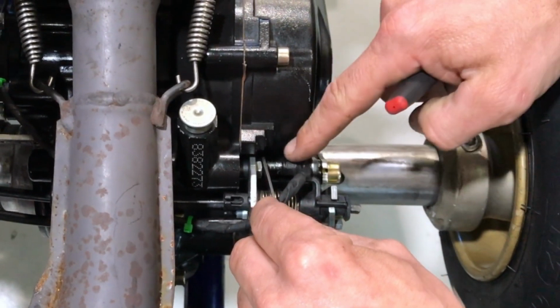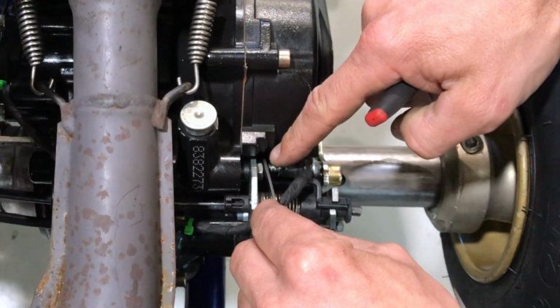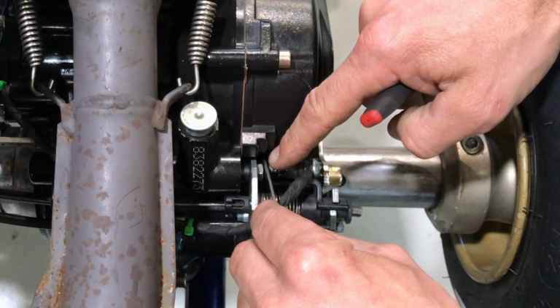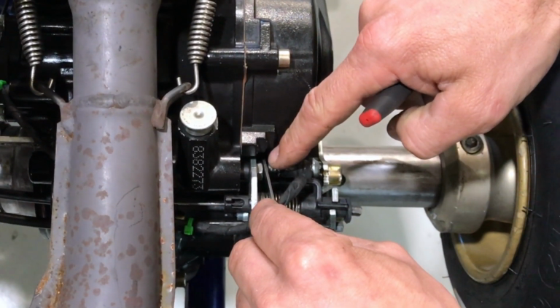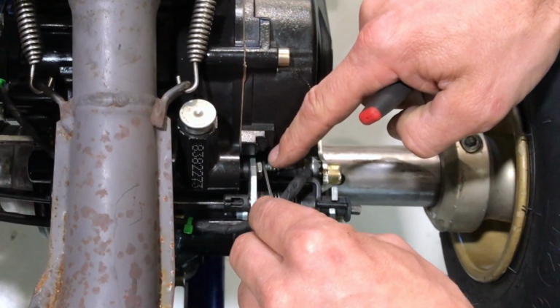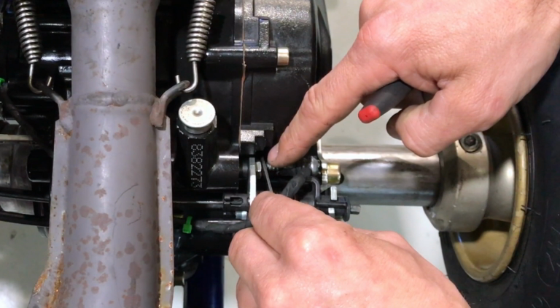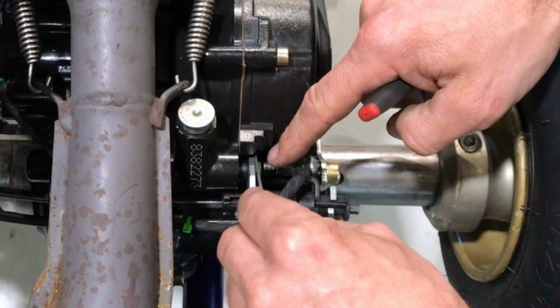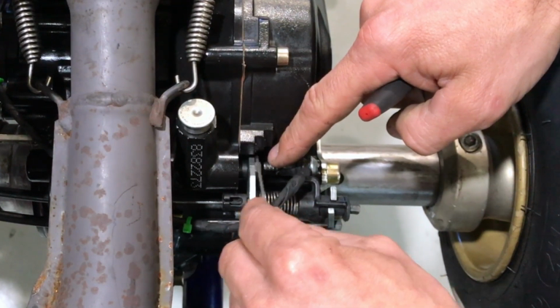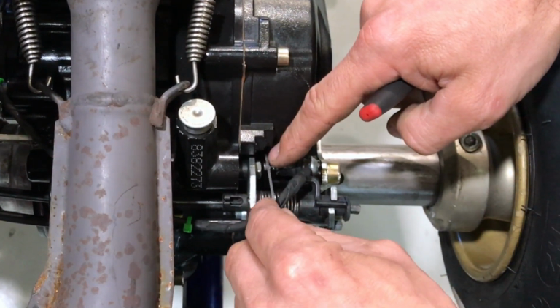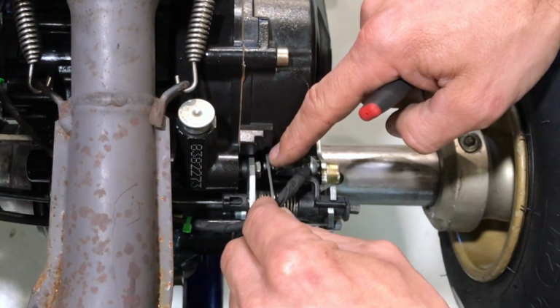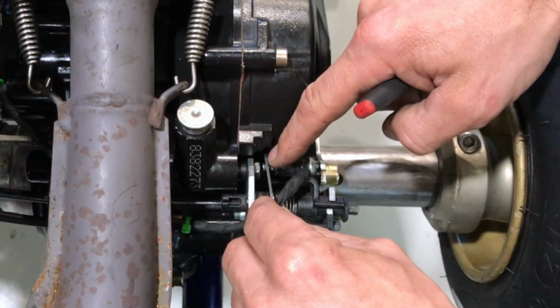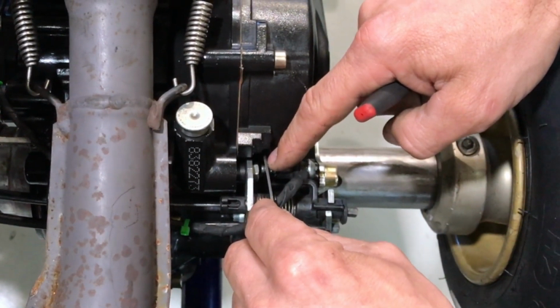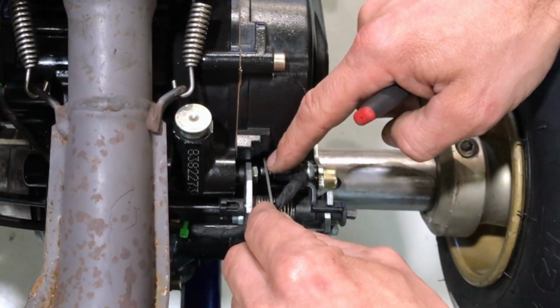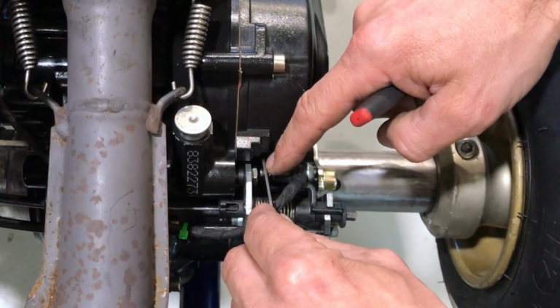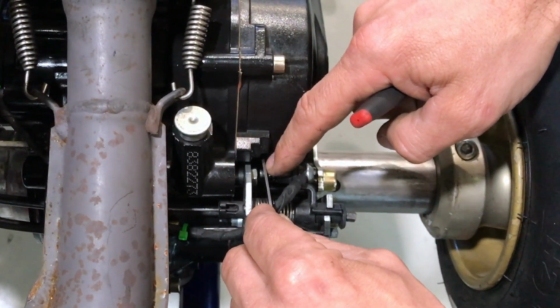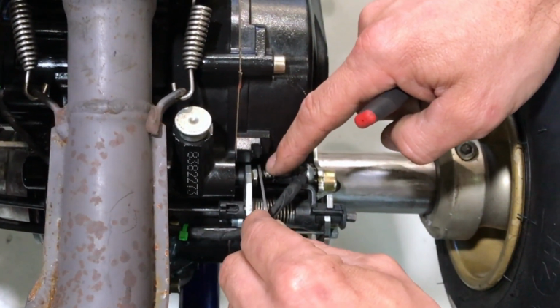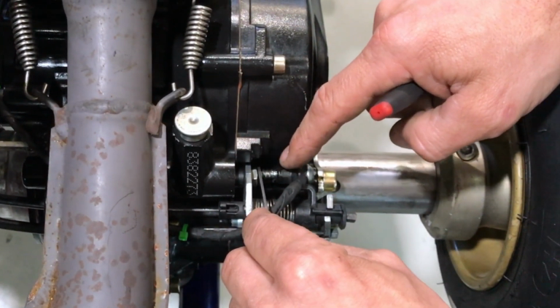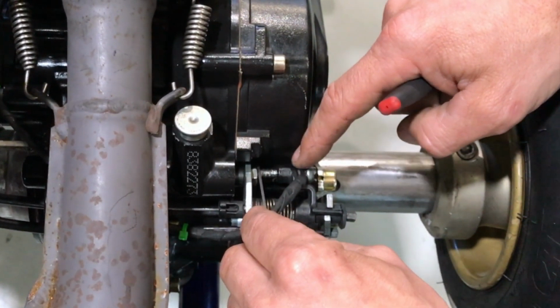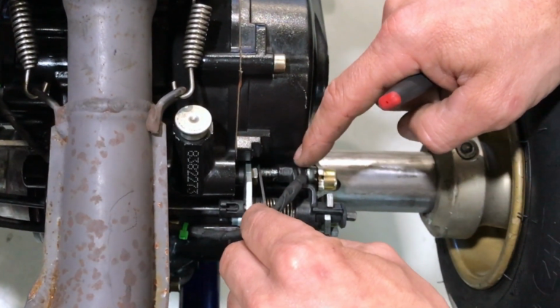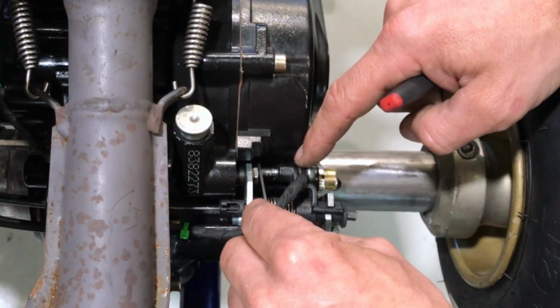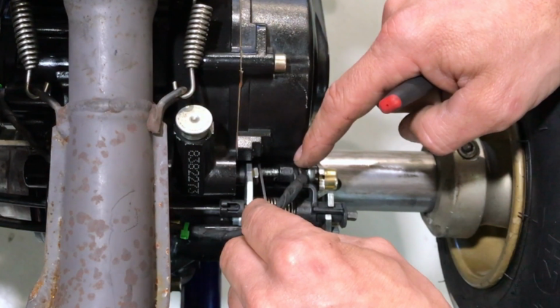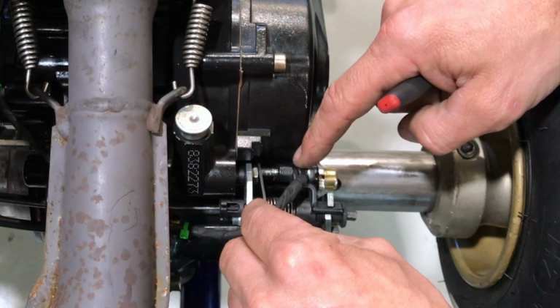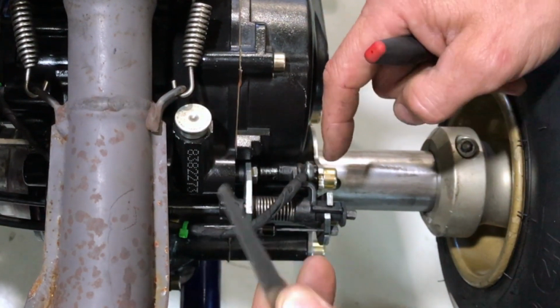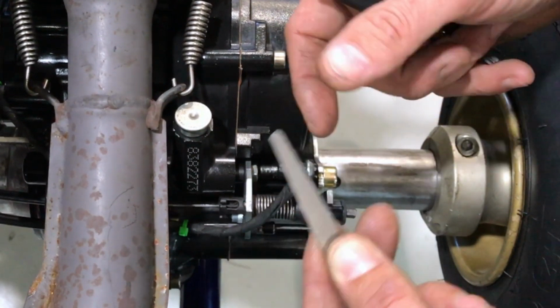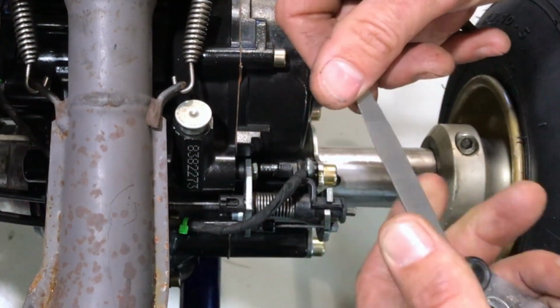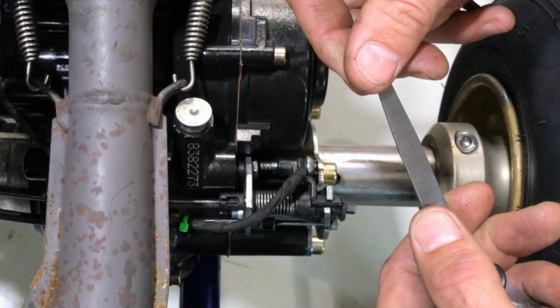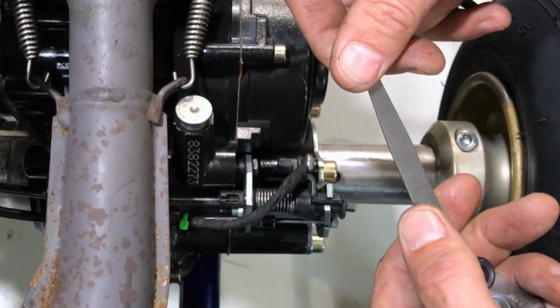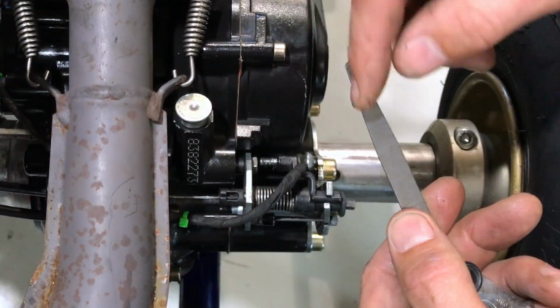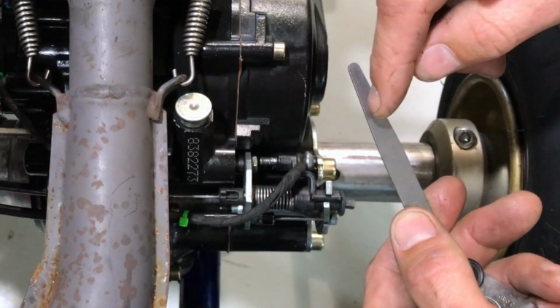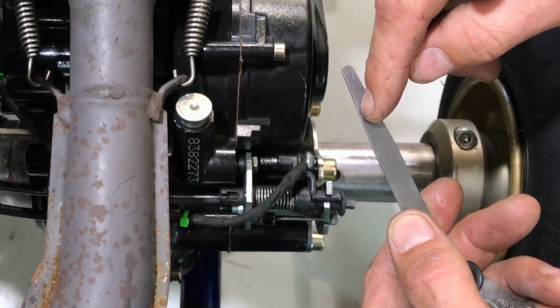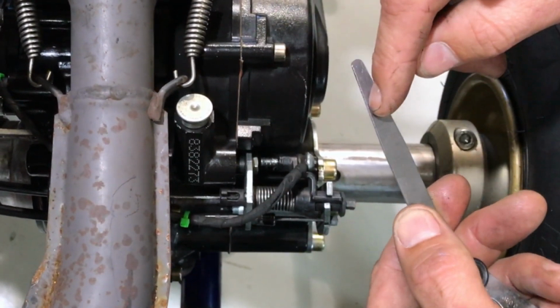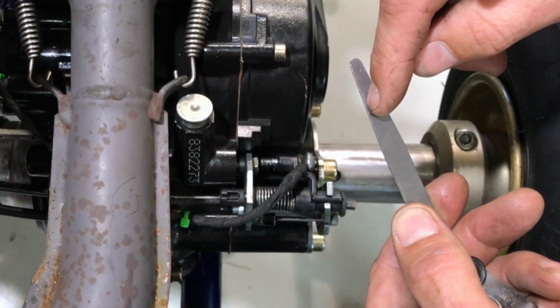If it's too loose — like you can flop it all around inside the screw — it's too loose. And if you can't get it in, it's too tight. I've set it at the mid-range point, remember: 1.25mm.